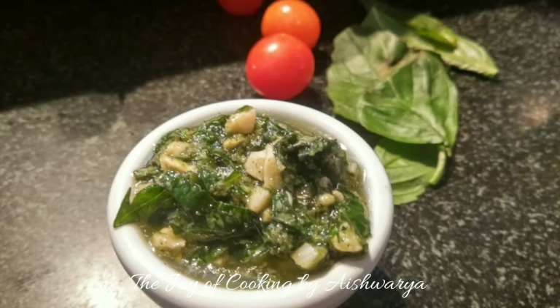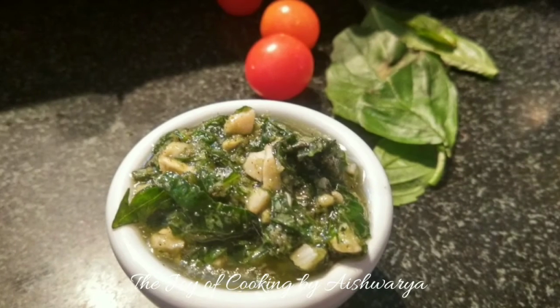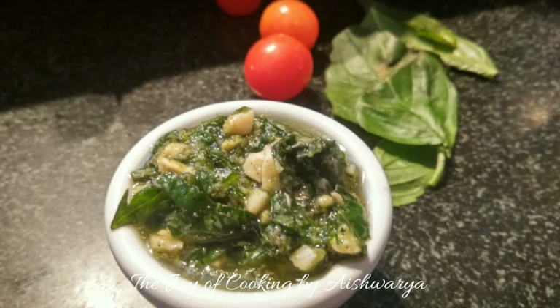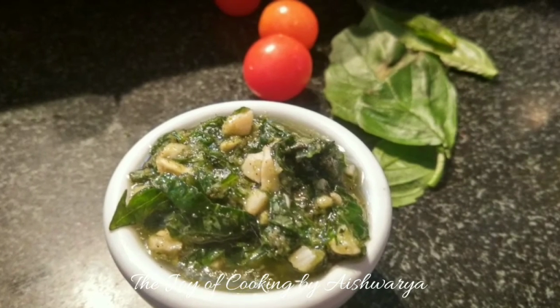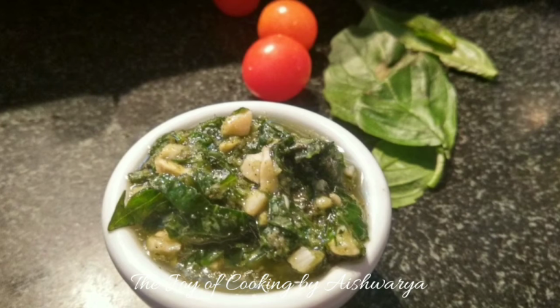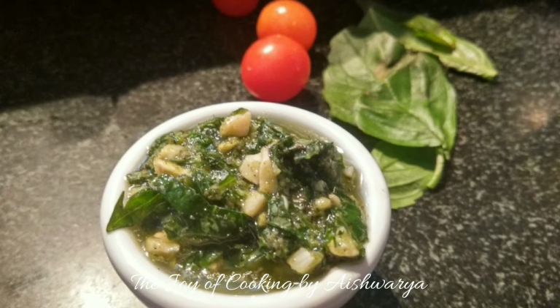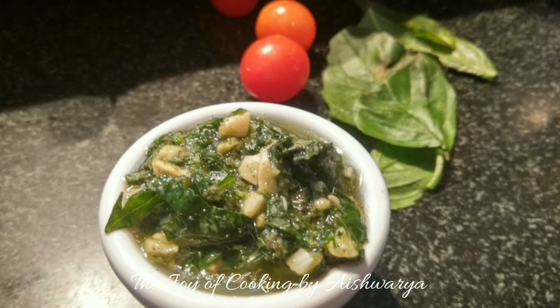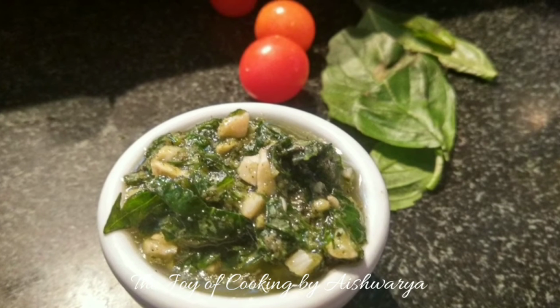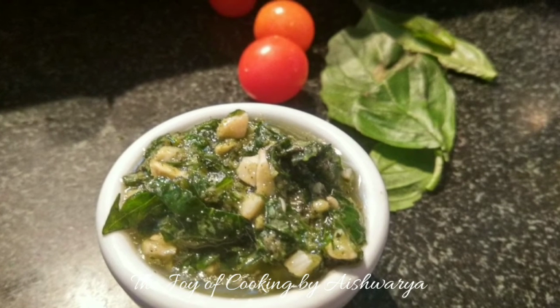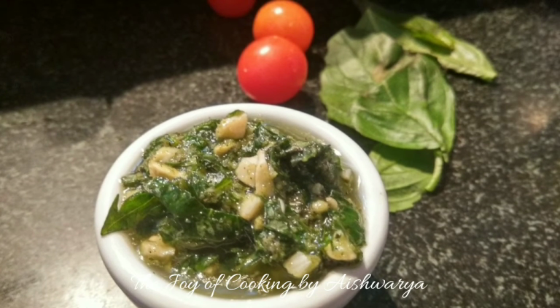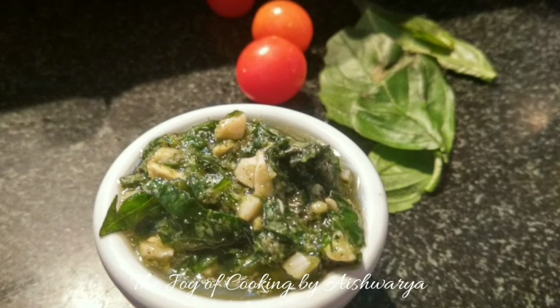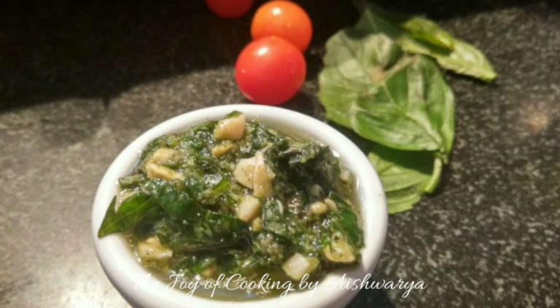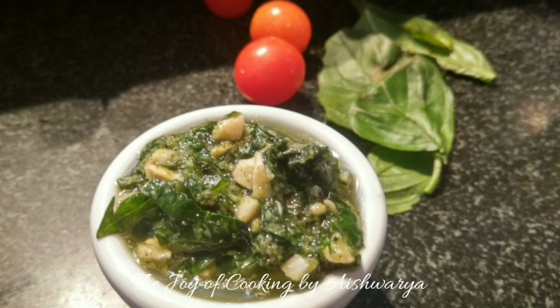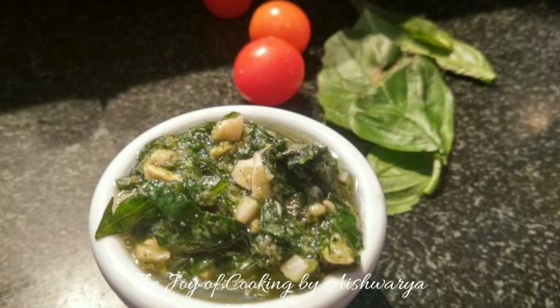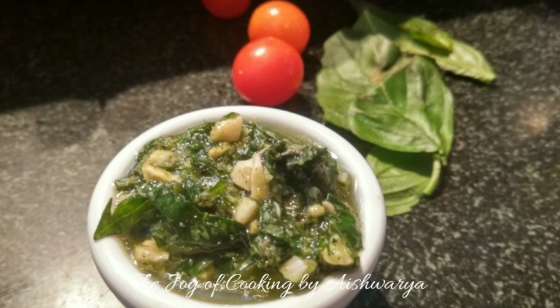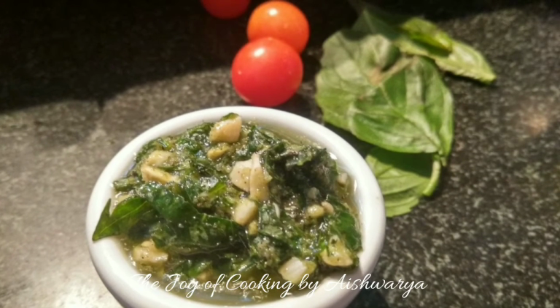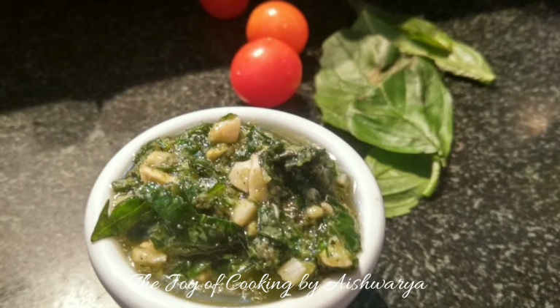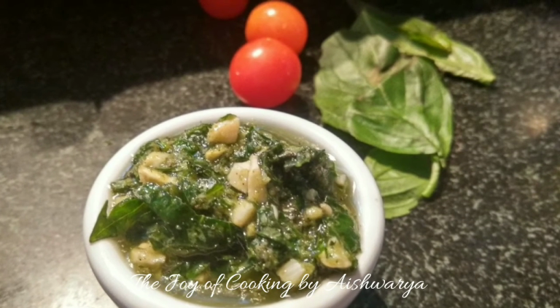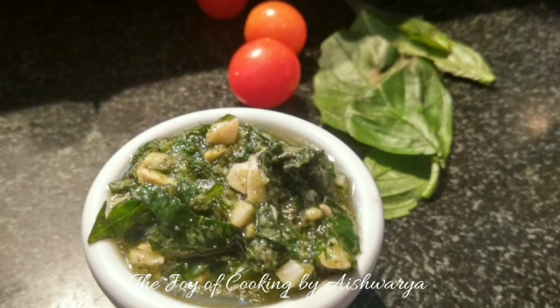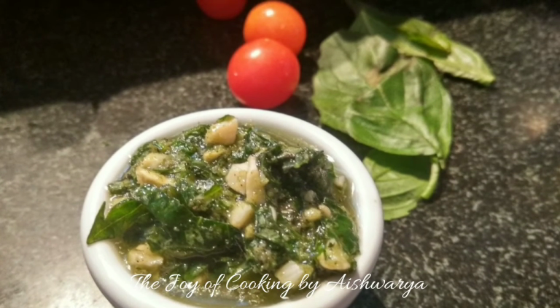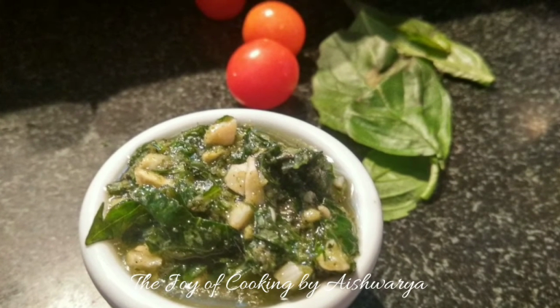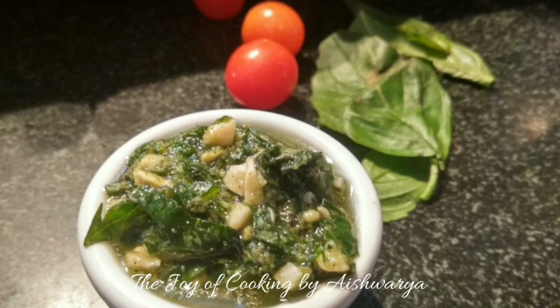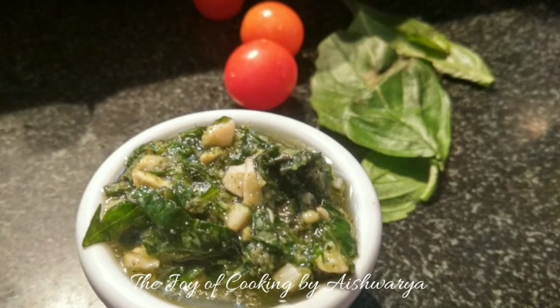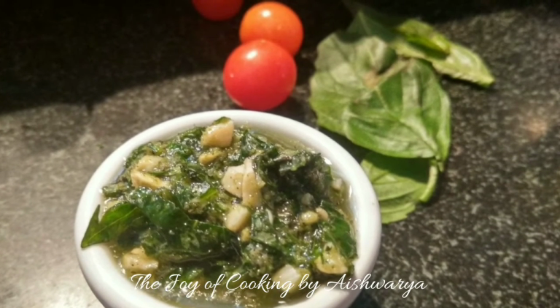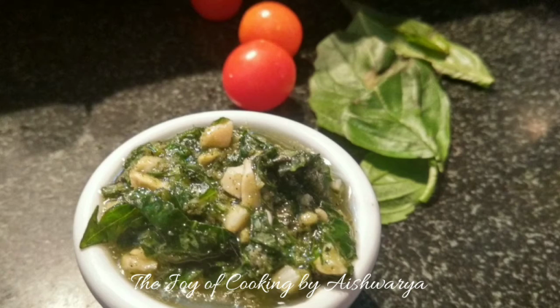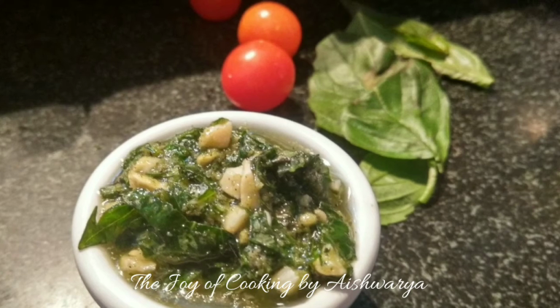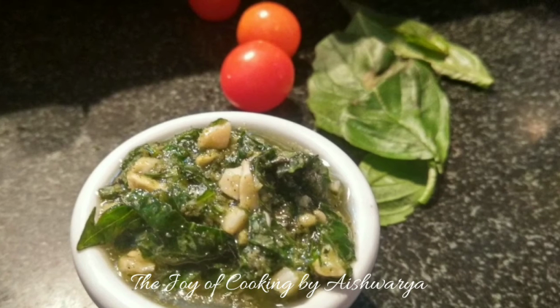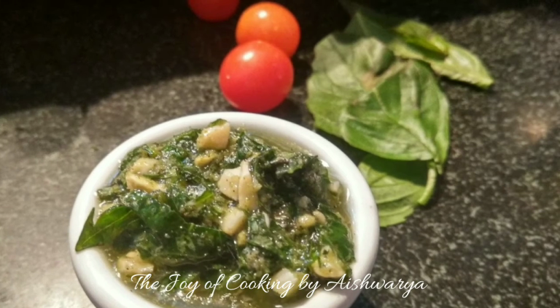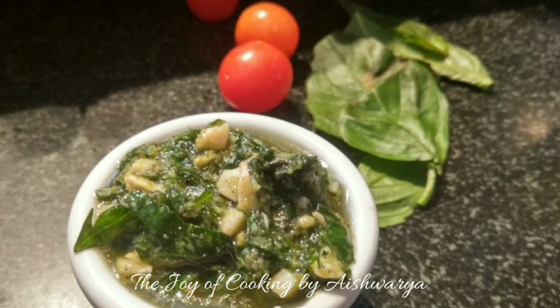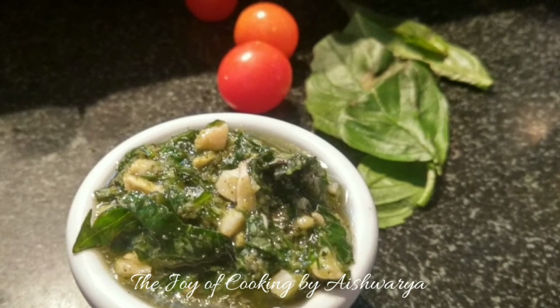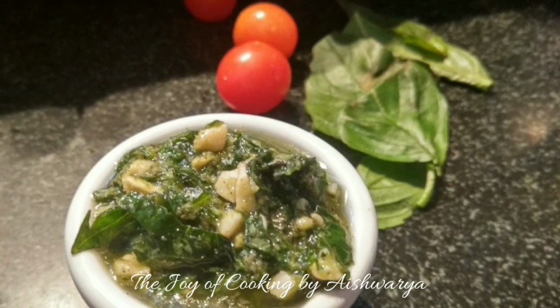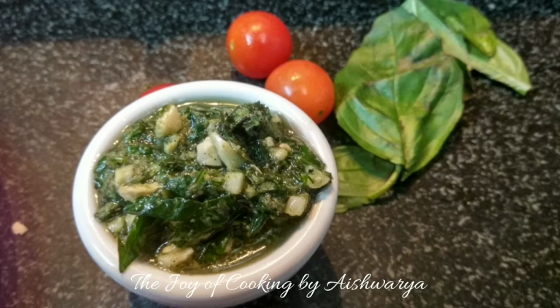Follow me on Pinterest, Instagram and Facebook. Don't forget to check the description box. I'm Aishwira signing off. Take care and I will see you next time. Bye bye.